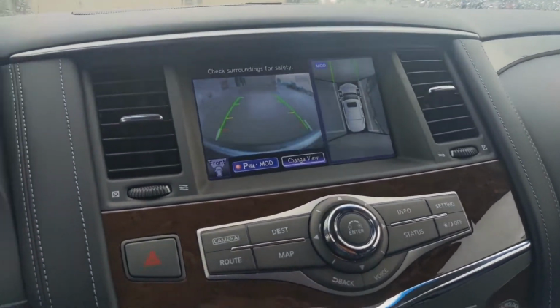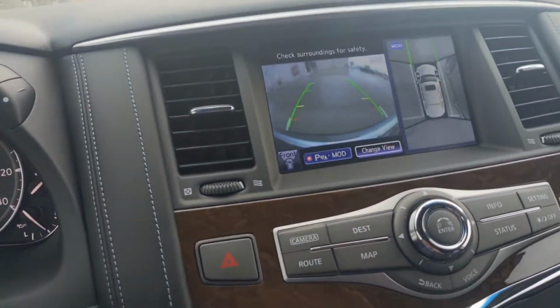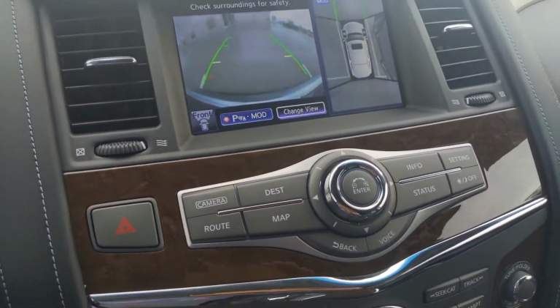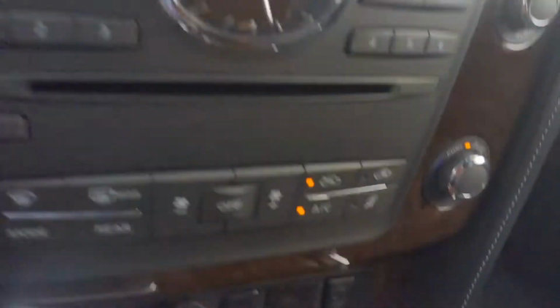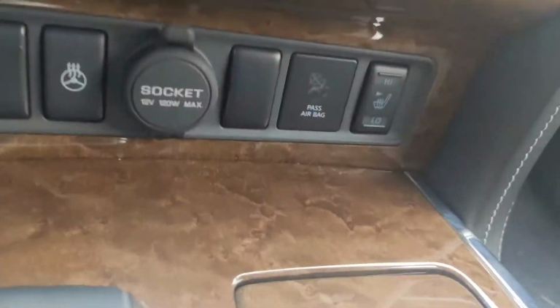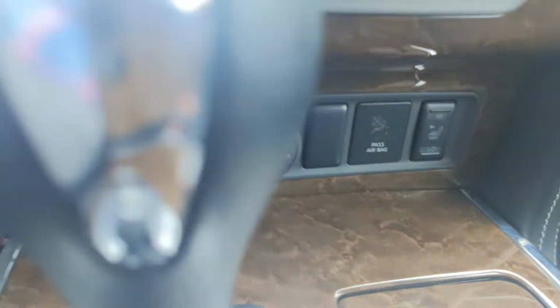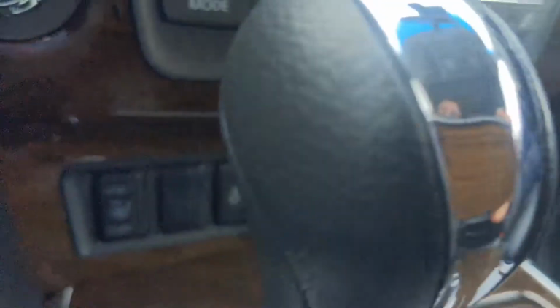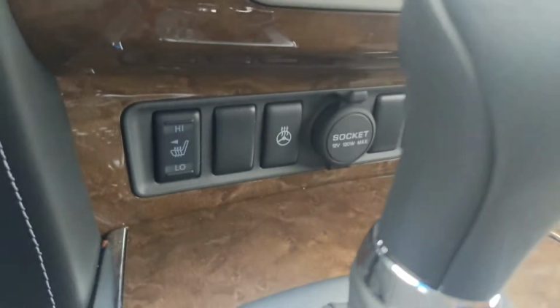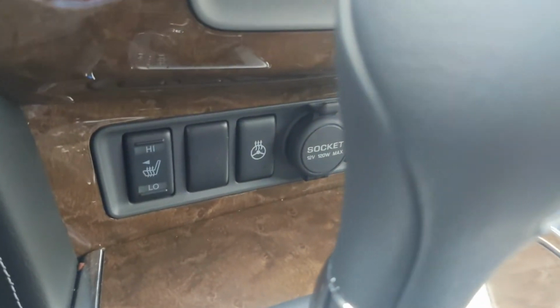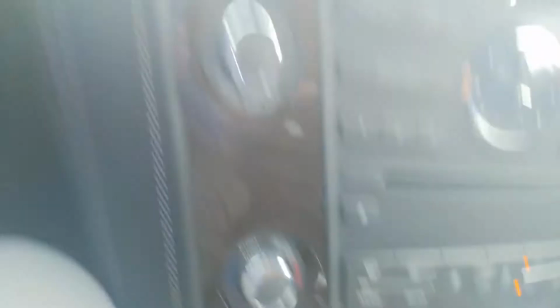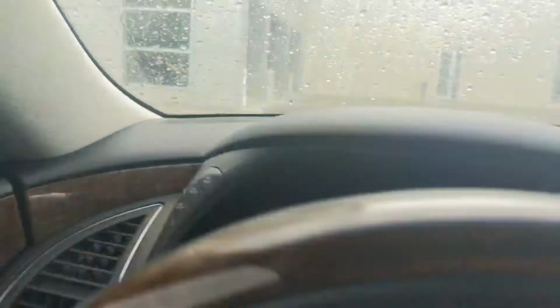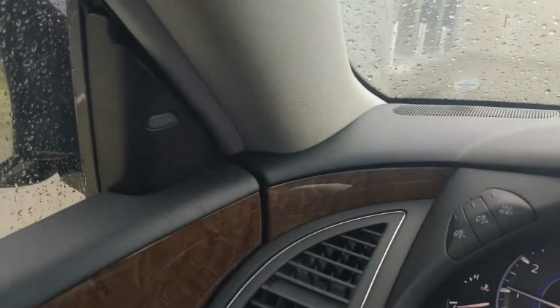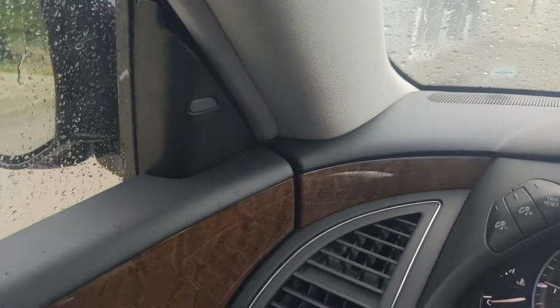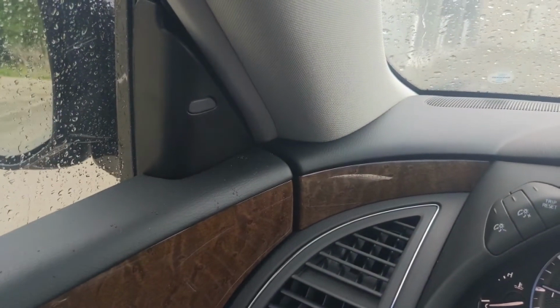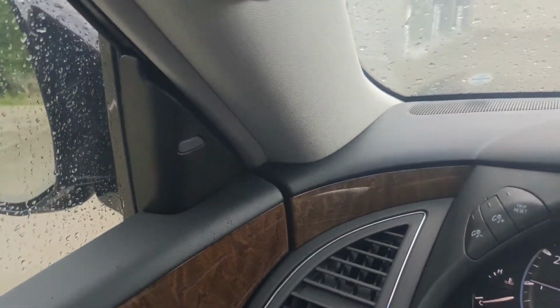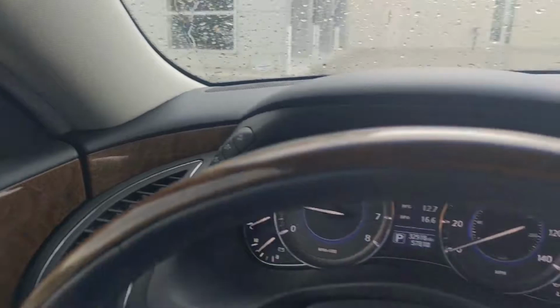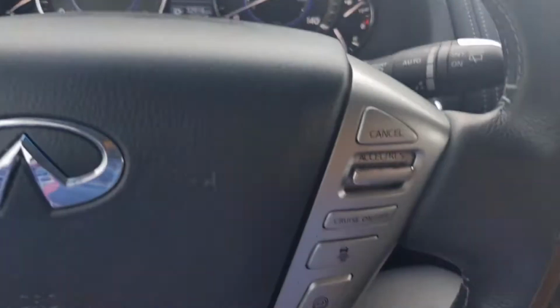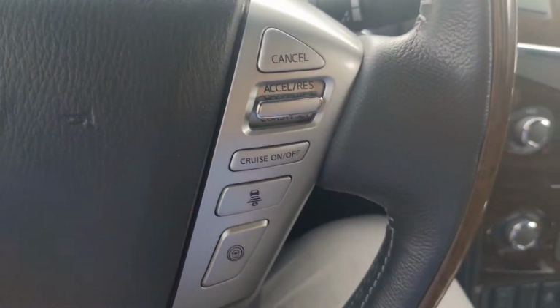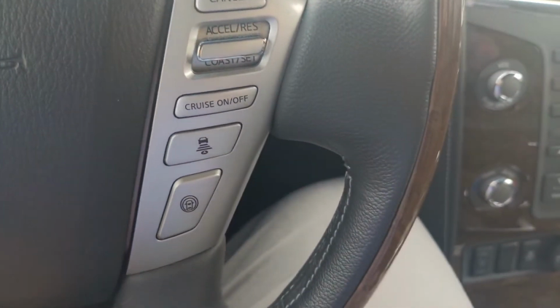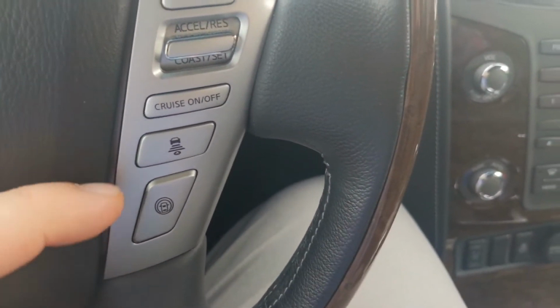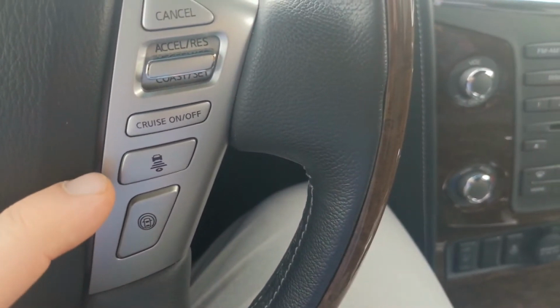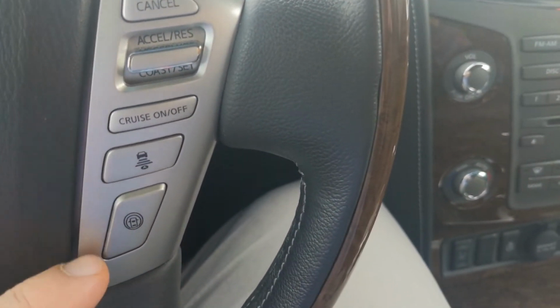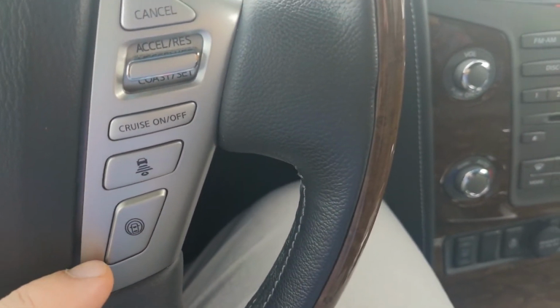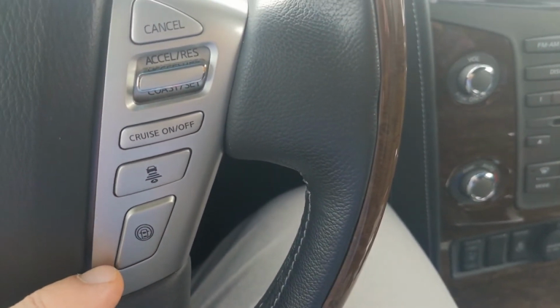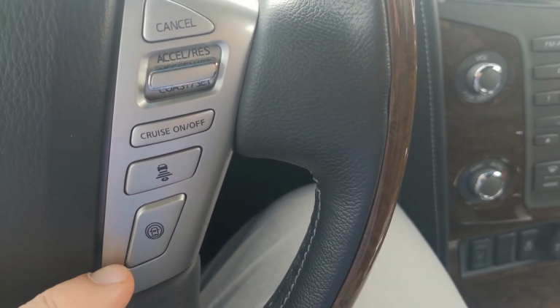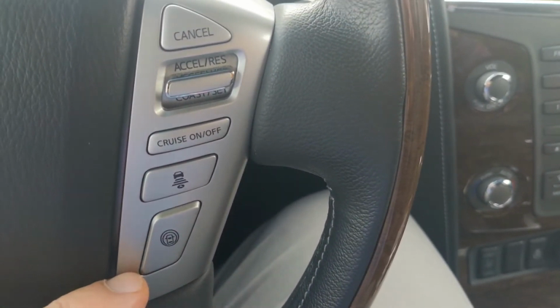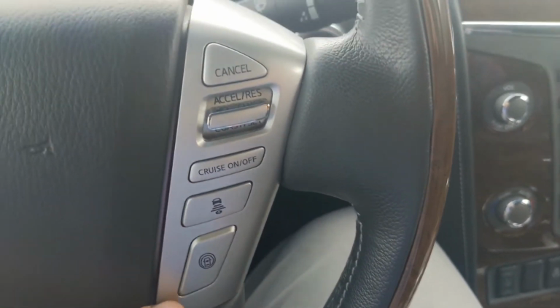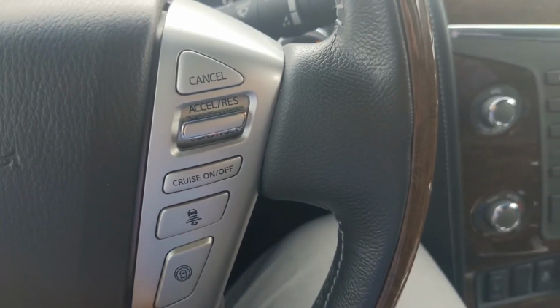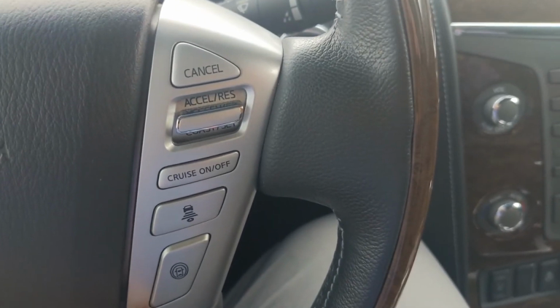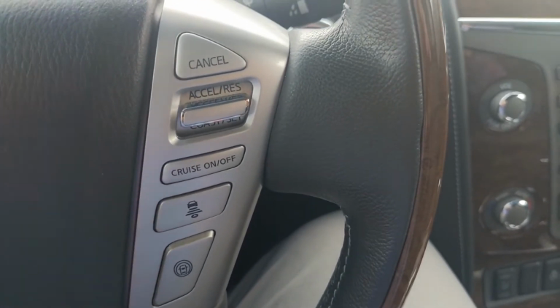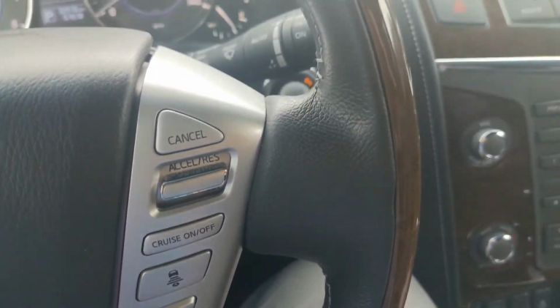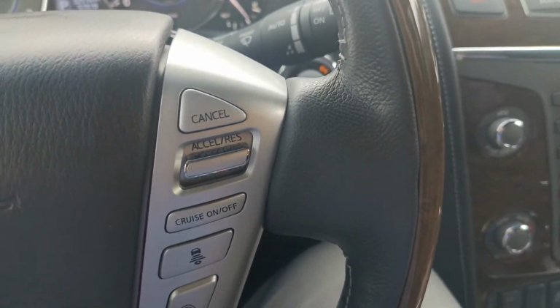This will also have your heated seats, heated steering wheel, your blind spot warning, lane departure warning, intelligent cruise control, and your distance control assist, which helps keep your distance from cars in town when the cruise control isn't set.